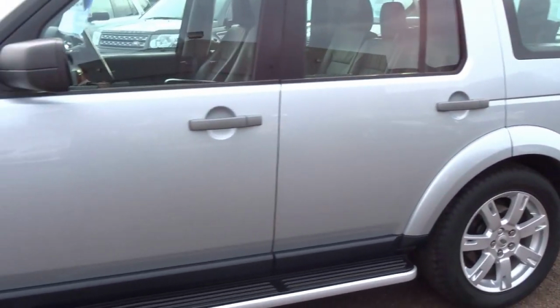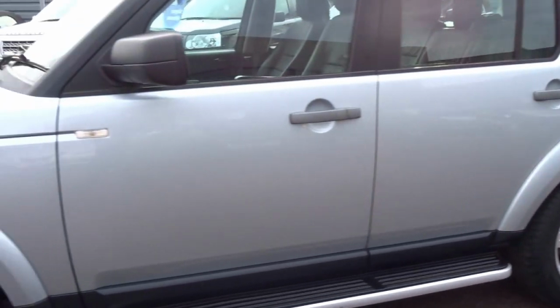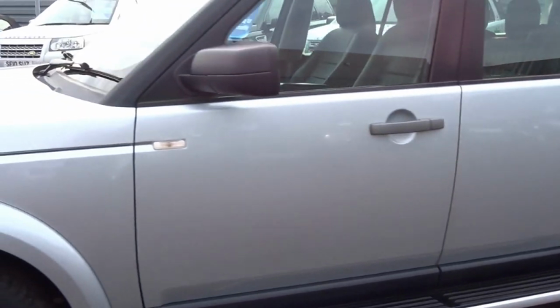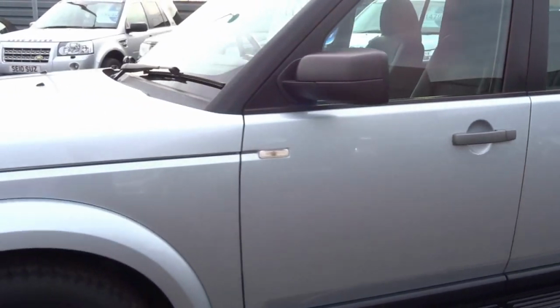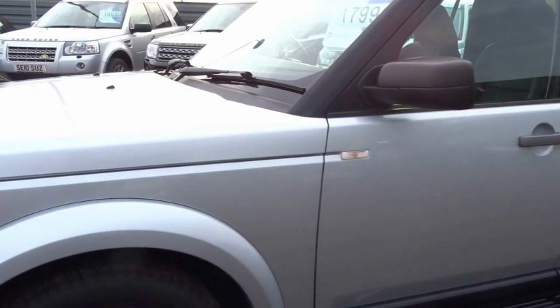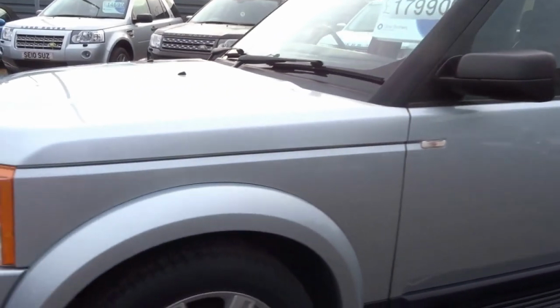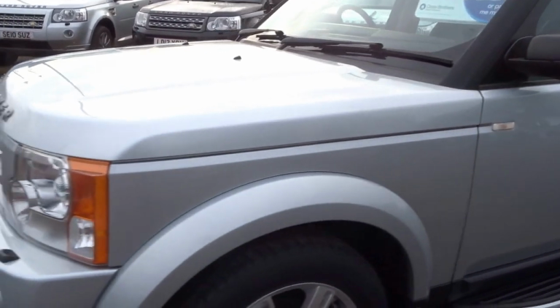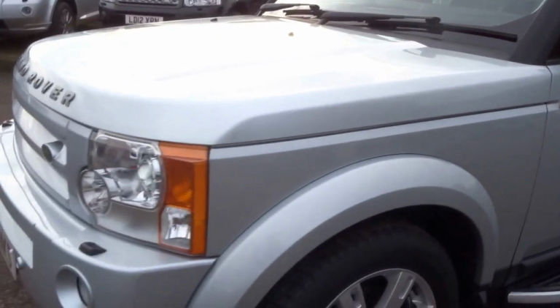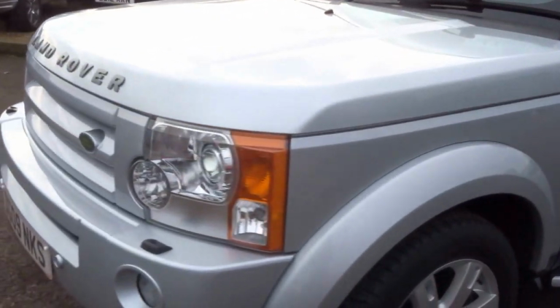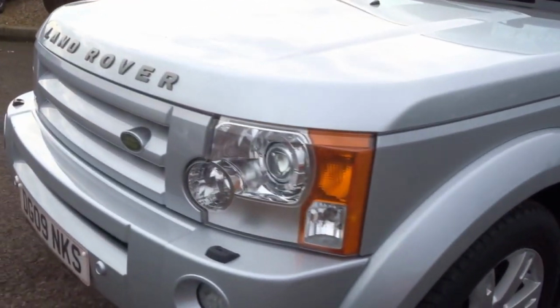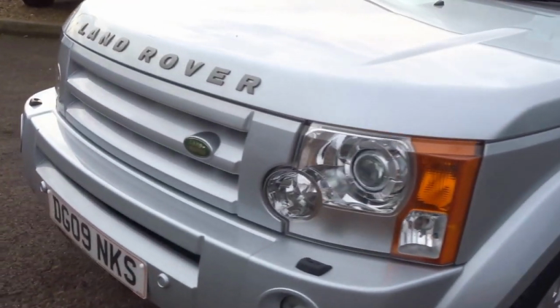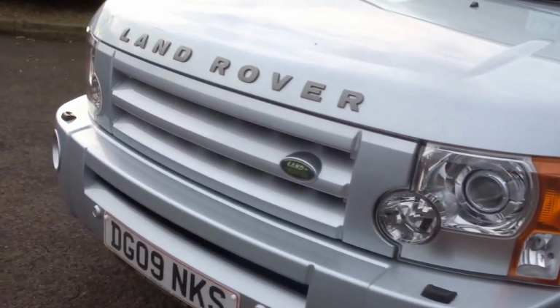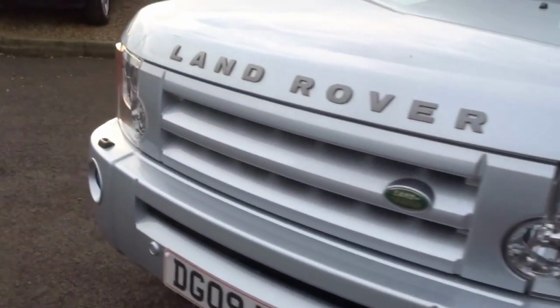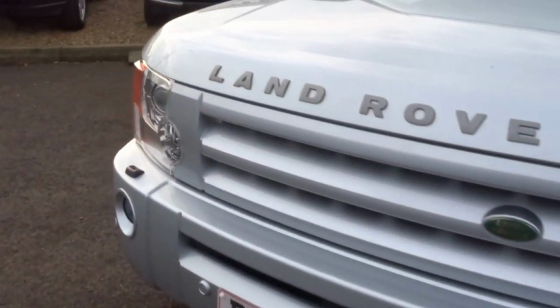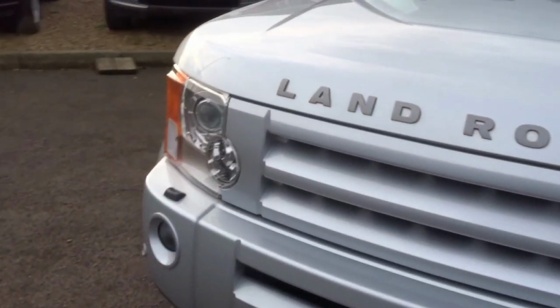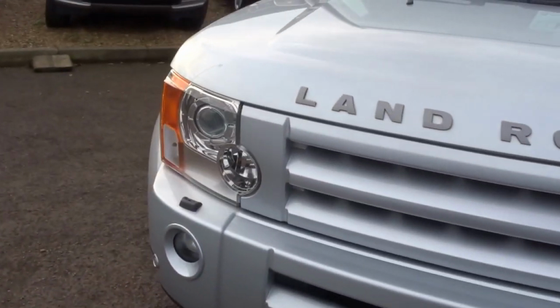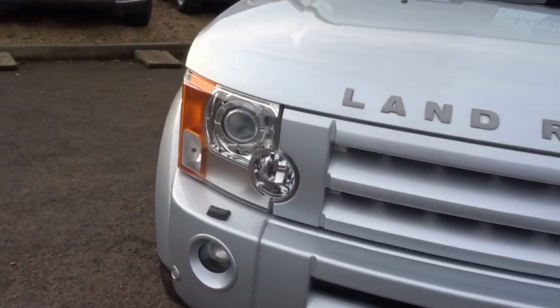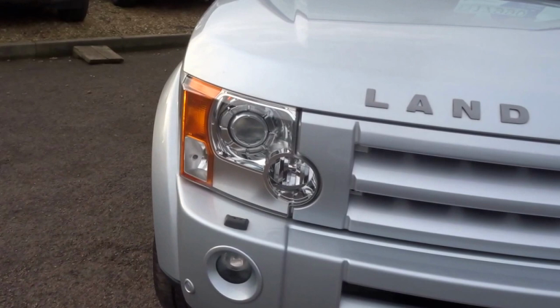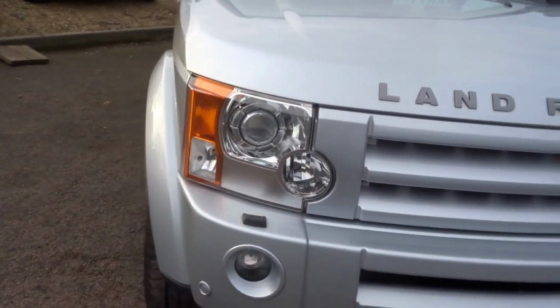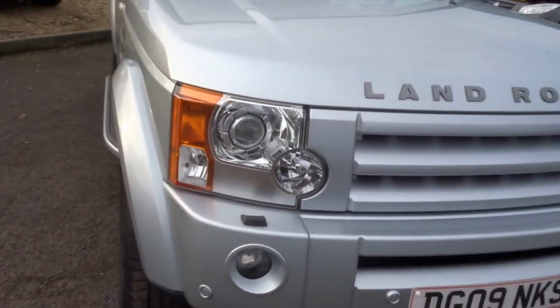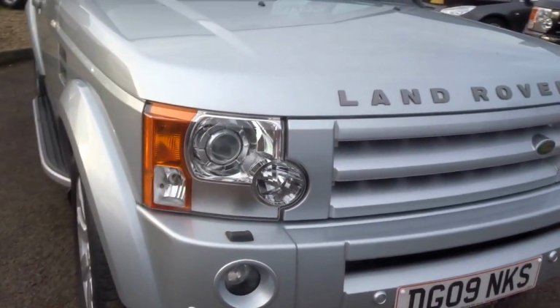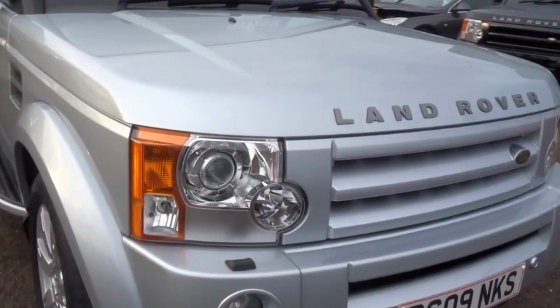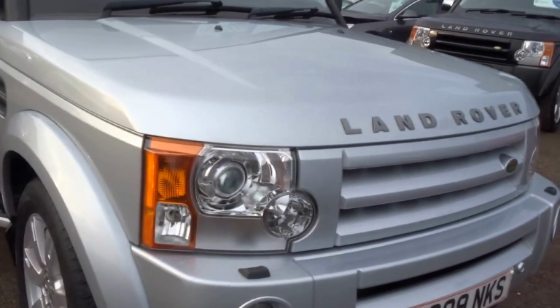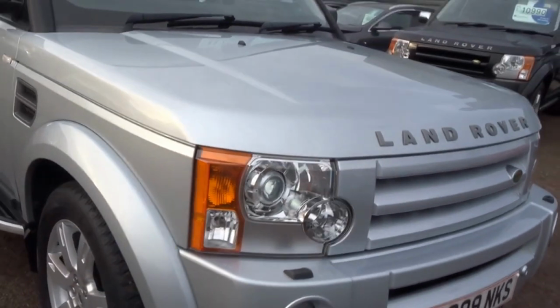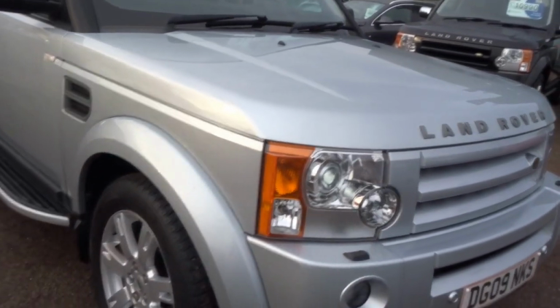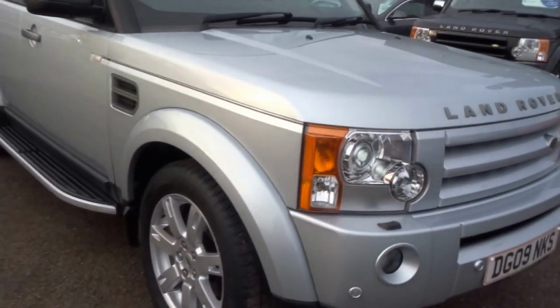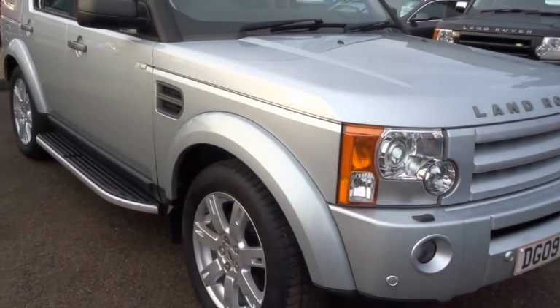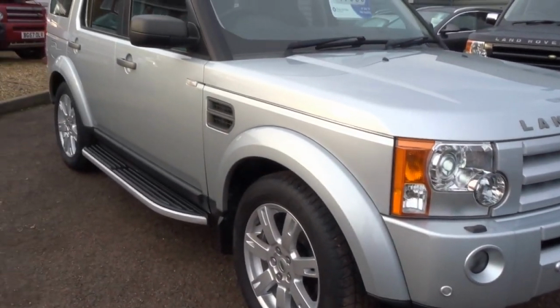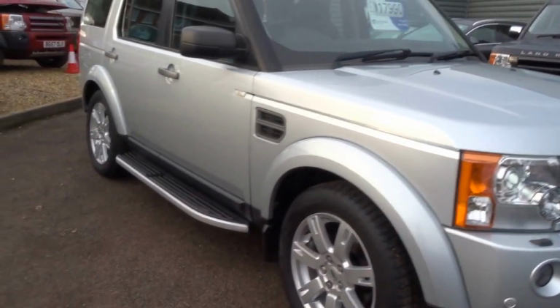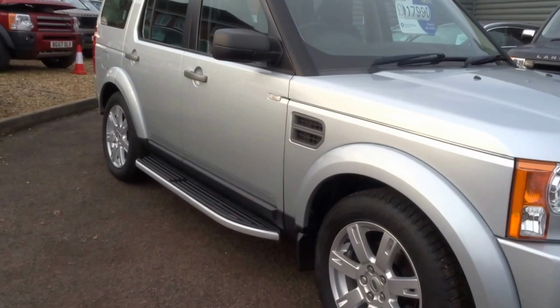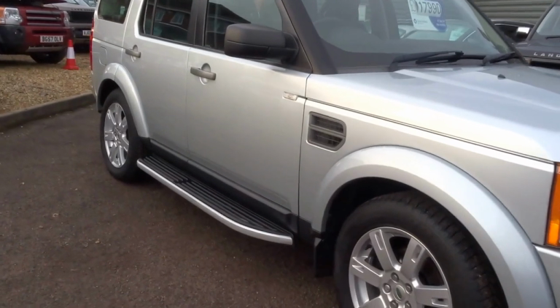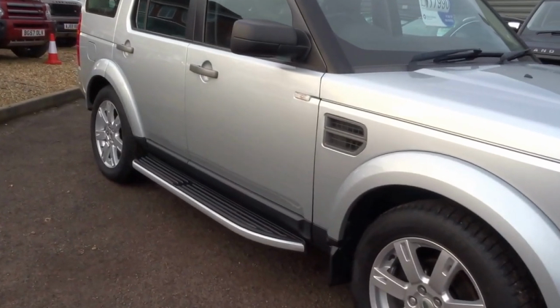The car's got two keys with it and five service stamps. It's also got the upgraded stereo system, headlights, fog lights — all the things you might expect from a car of this type.